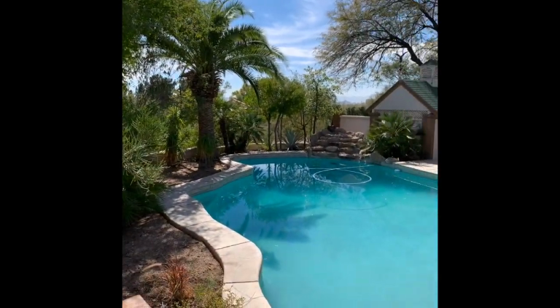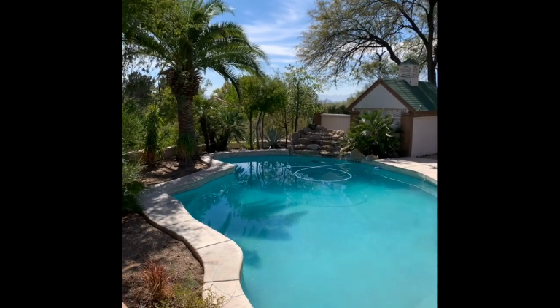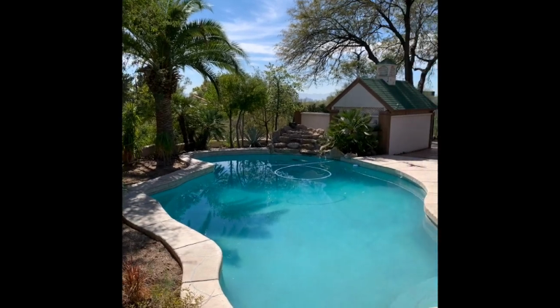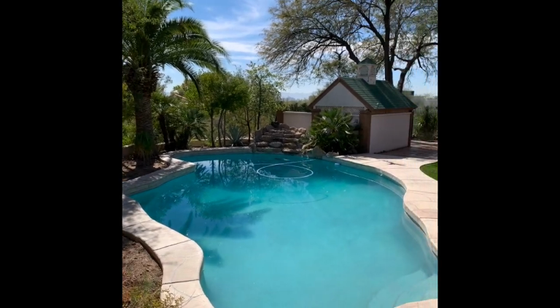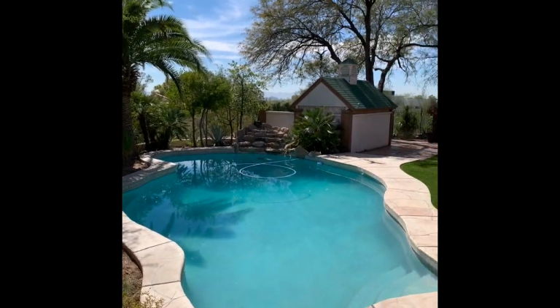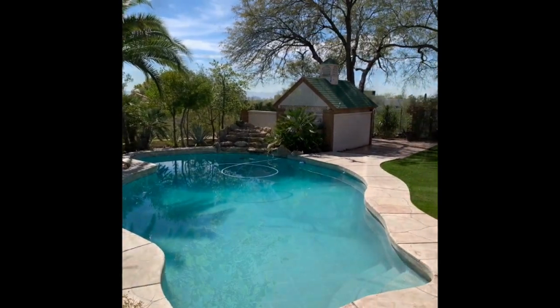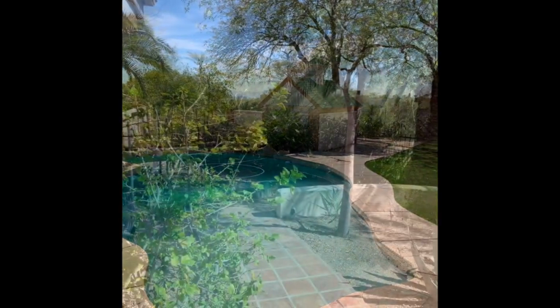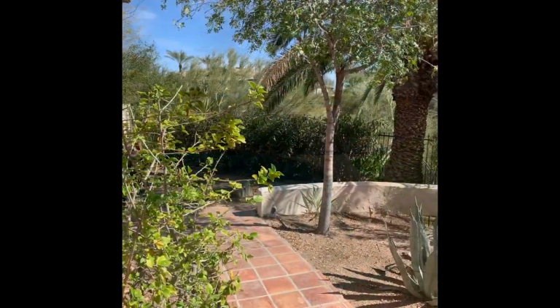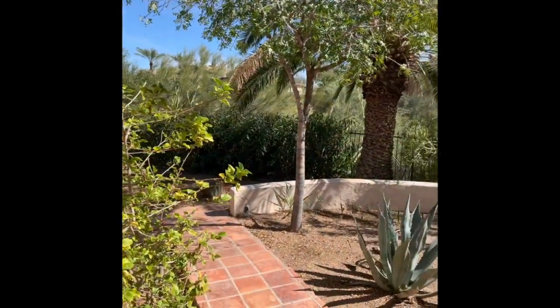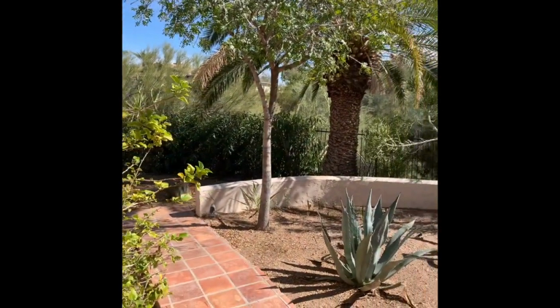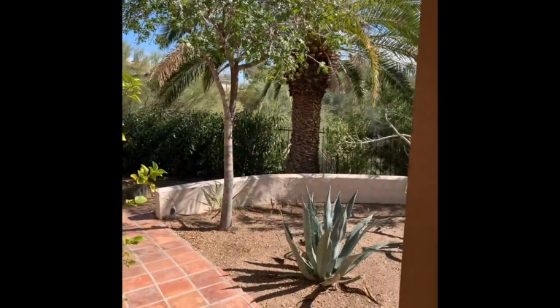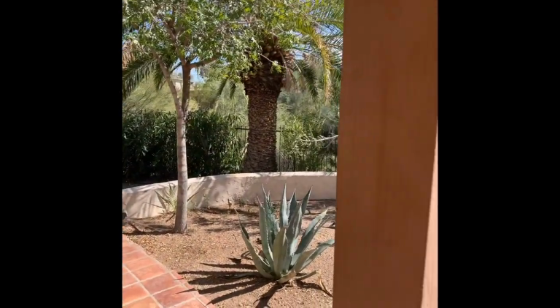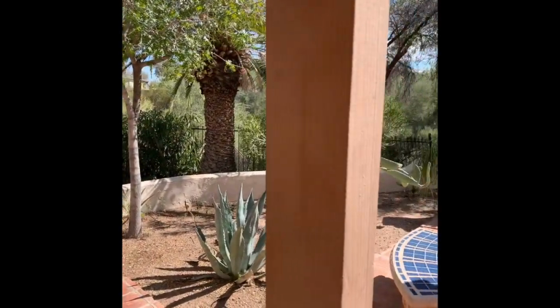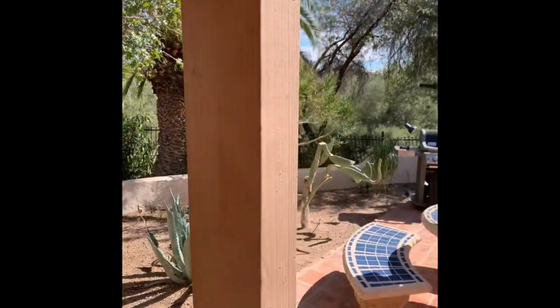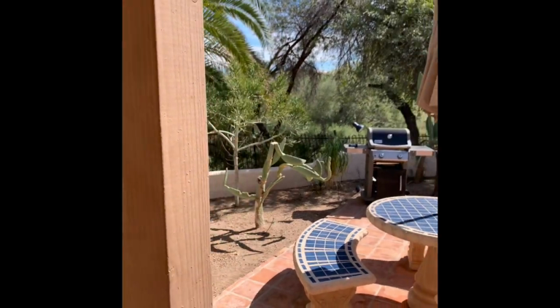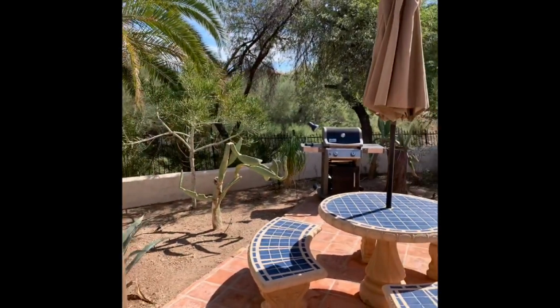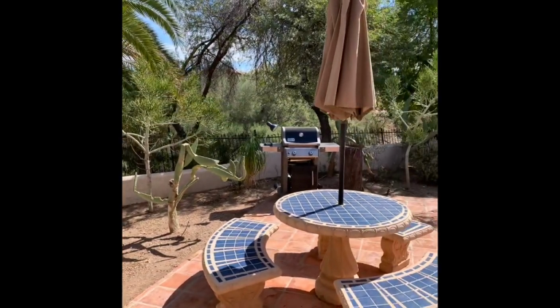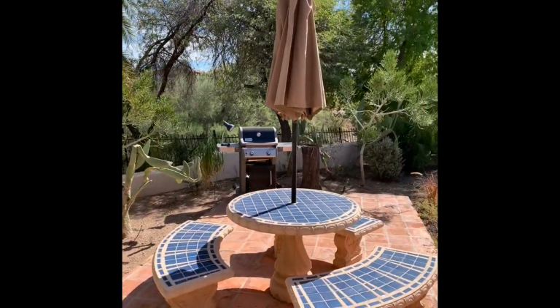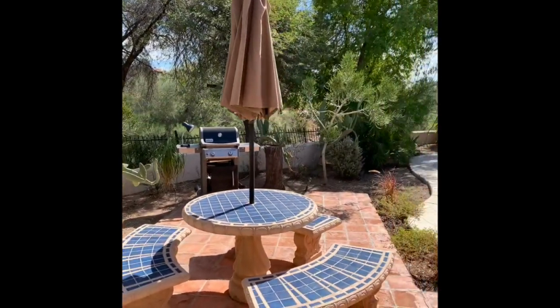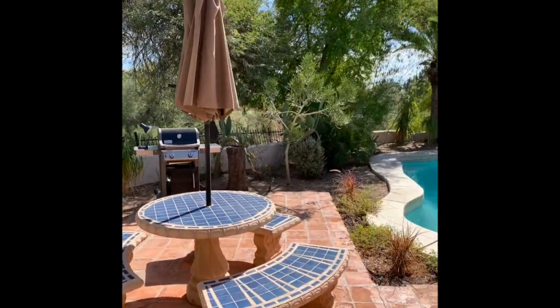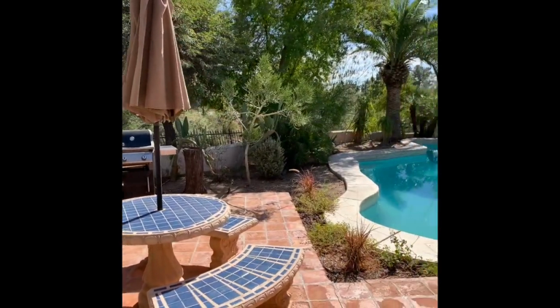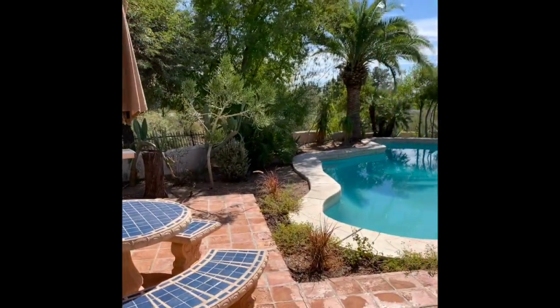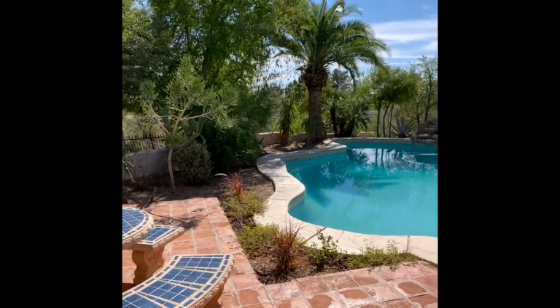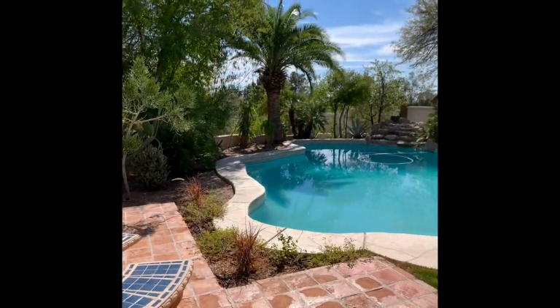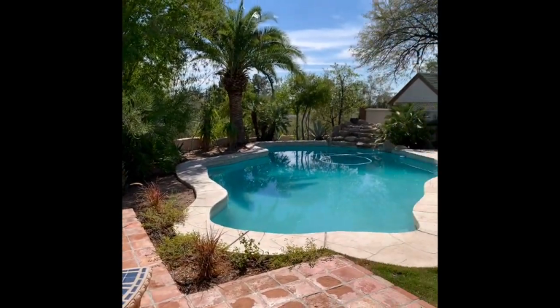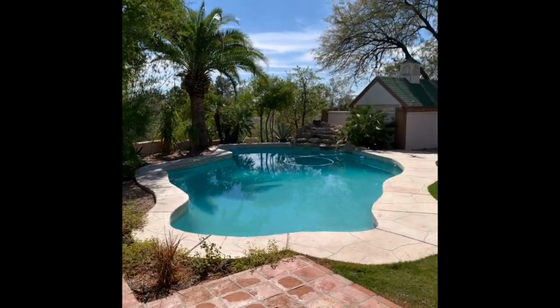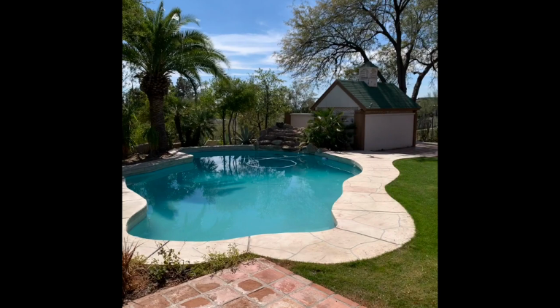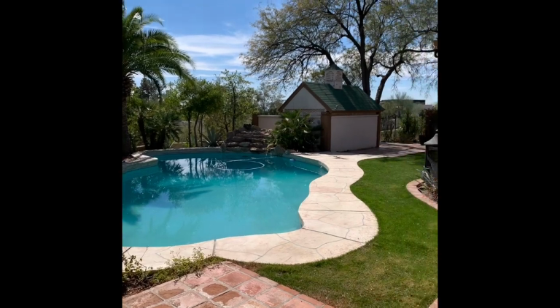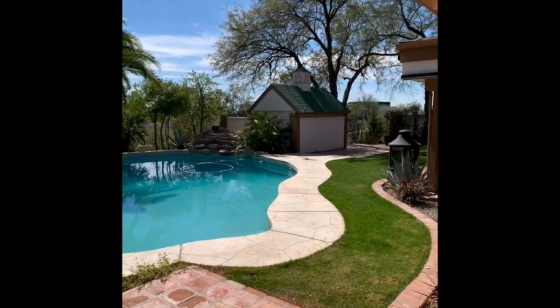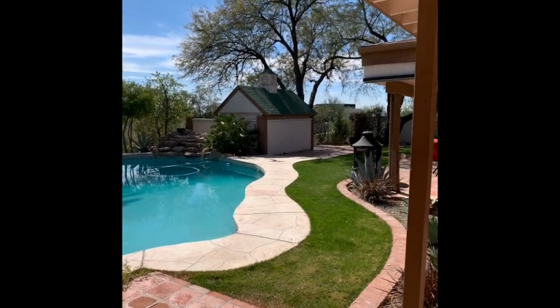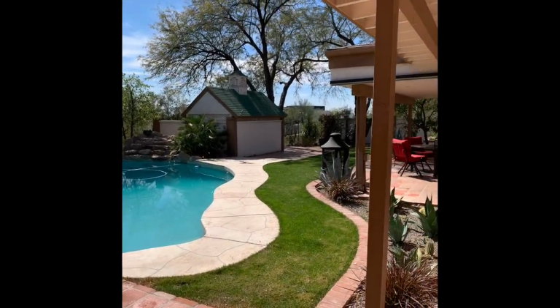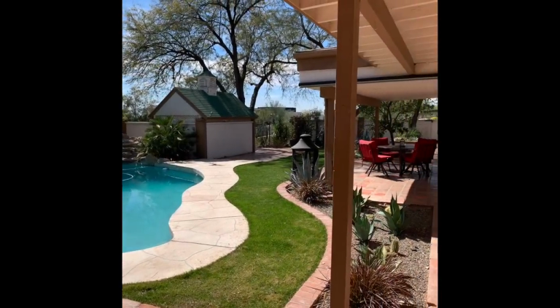Definitely a must-see. If interested, please call Mark Van Dyke for a private showing. We know you'll be impressed. Thank you for your time — listing courtesy of the Van Dyke Group at Remax Fine Properties.